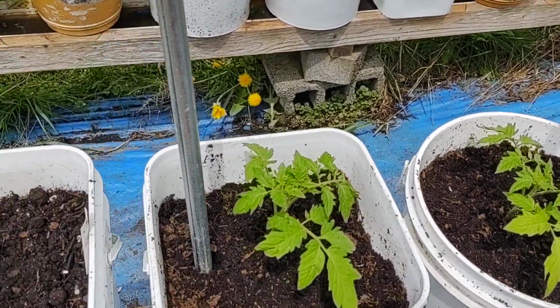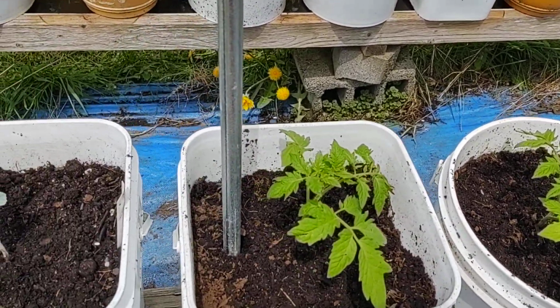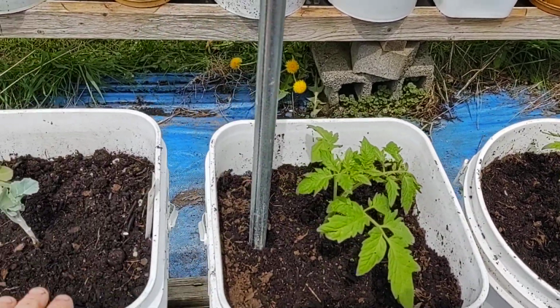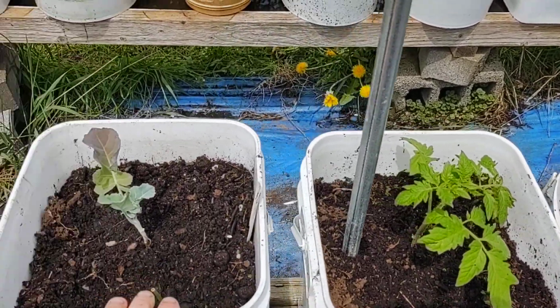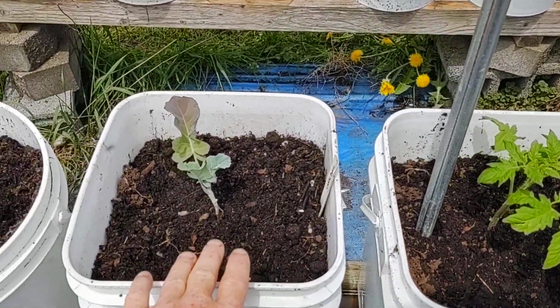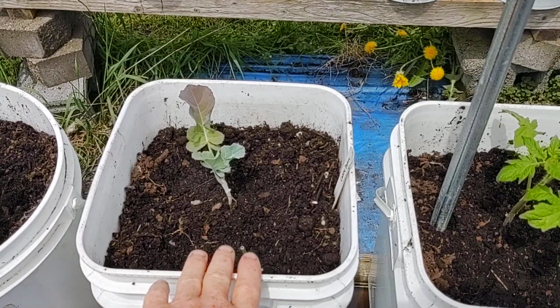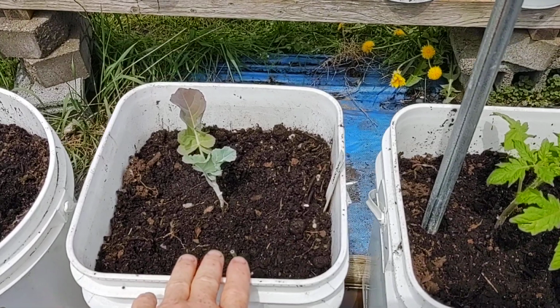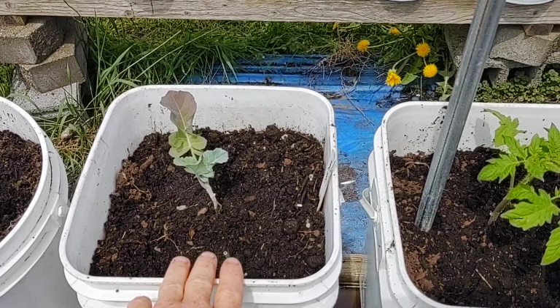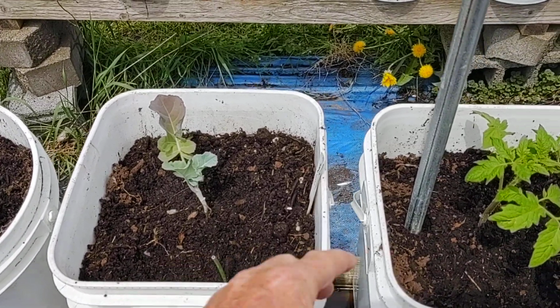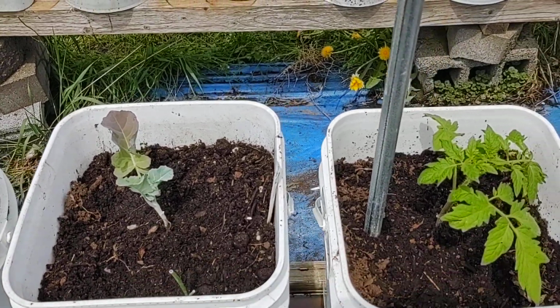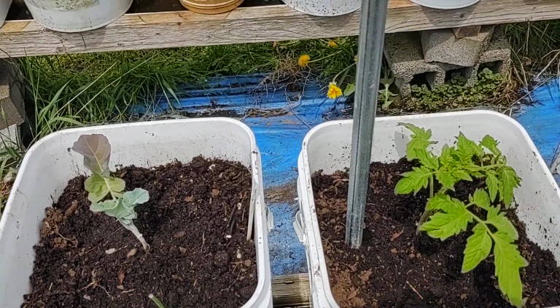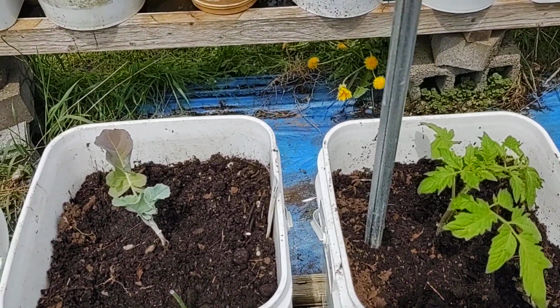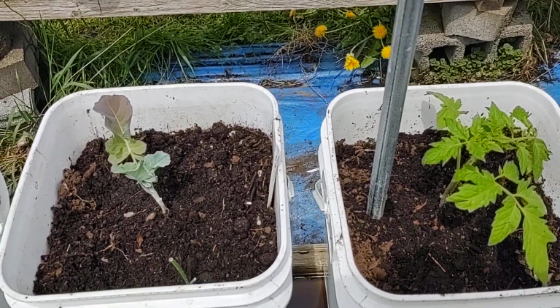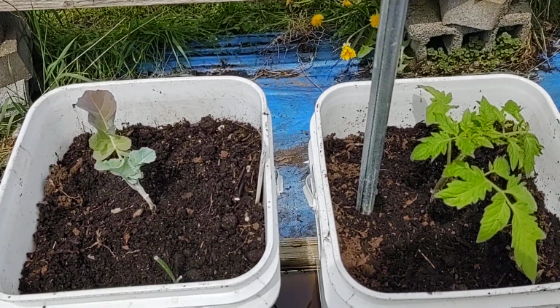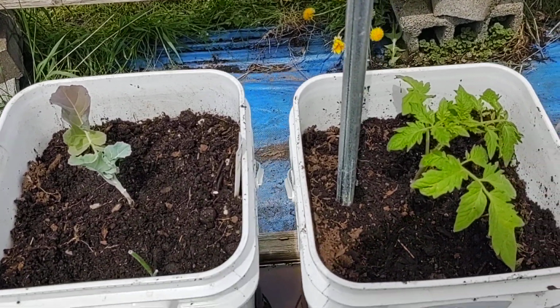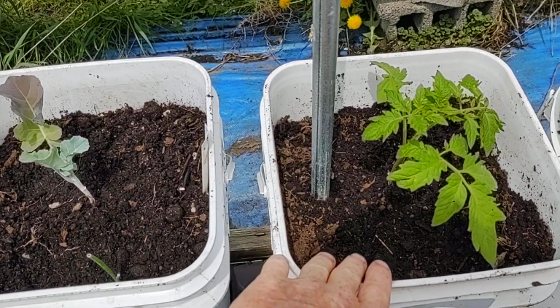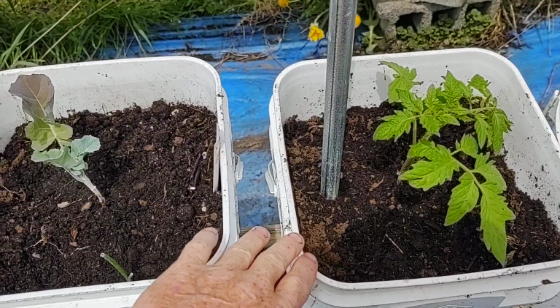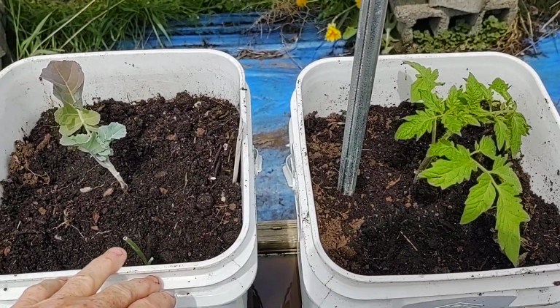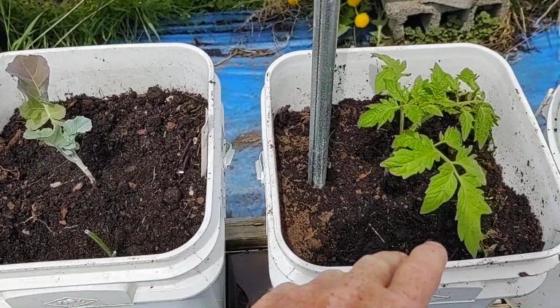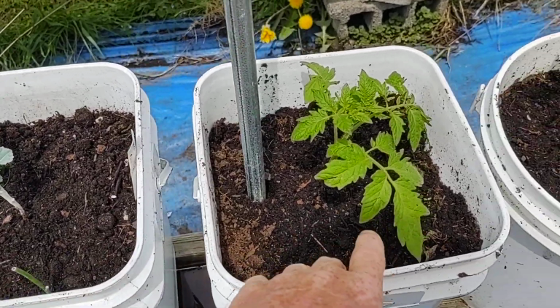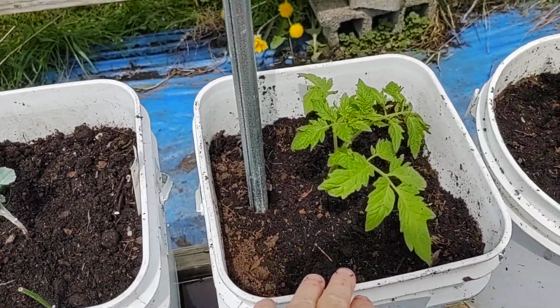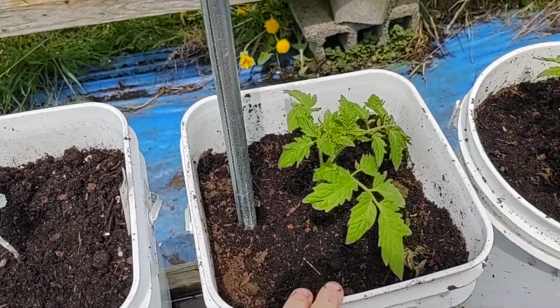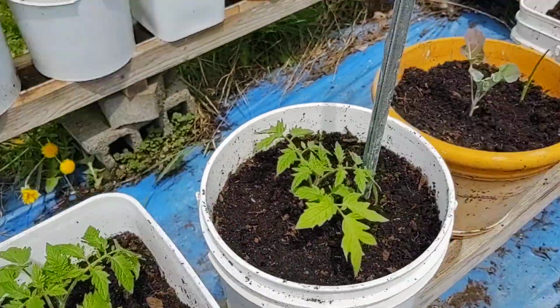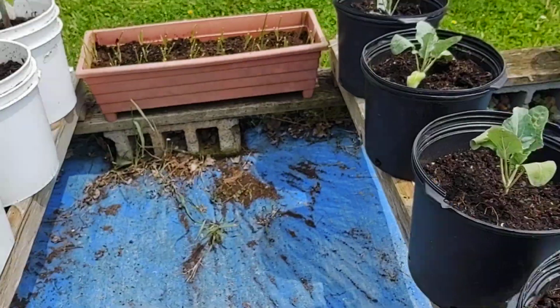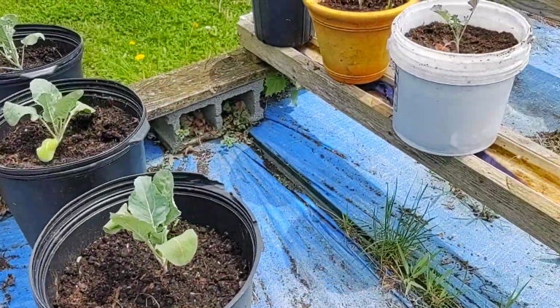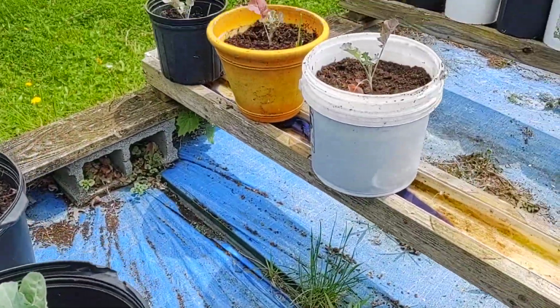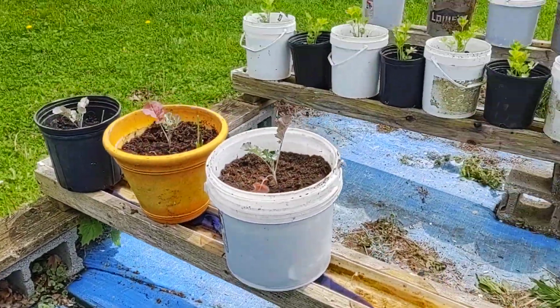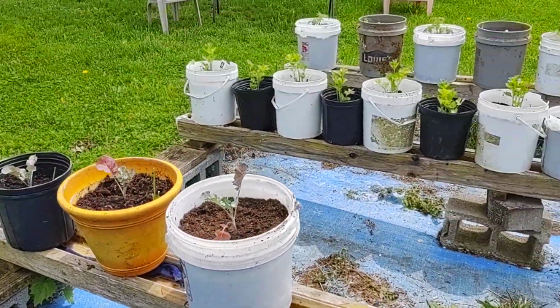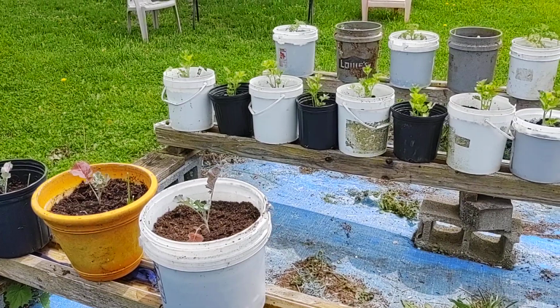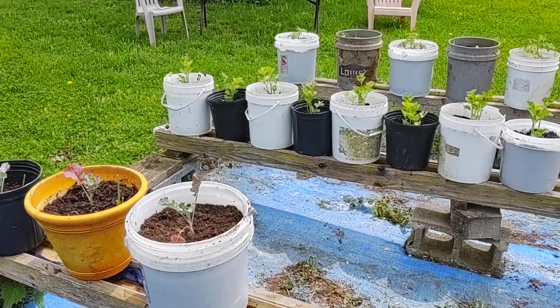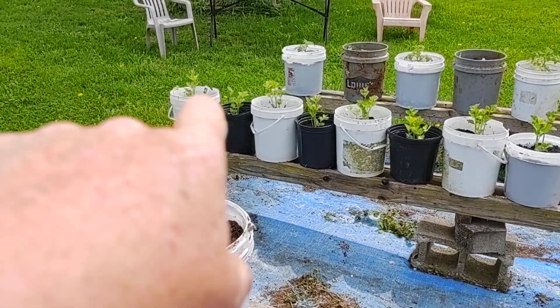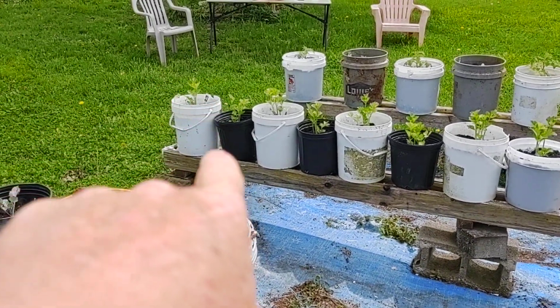you can pull the broccoli out, put it in another area, slide this down and put something small in between like my celery or anything. I have the celery planted.